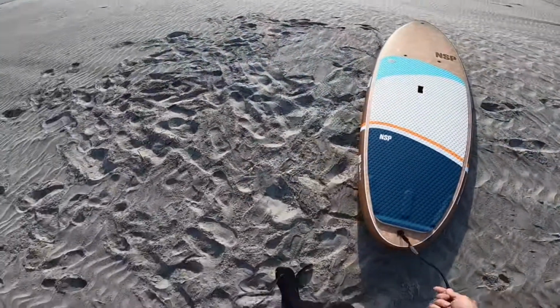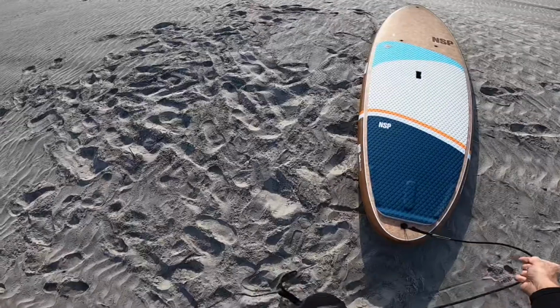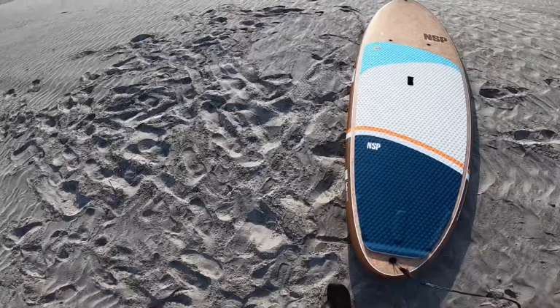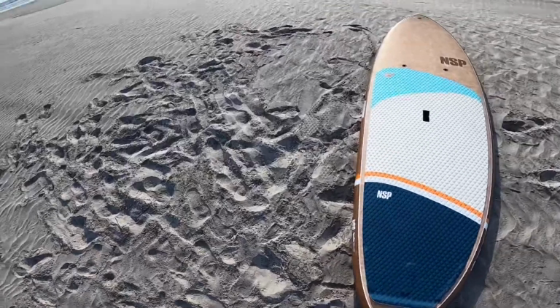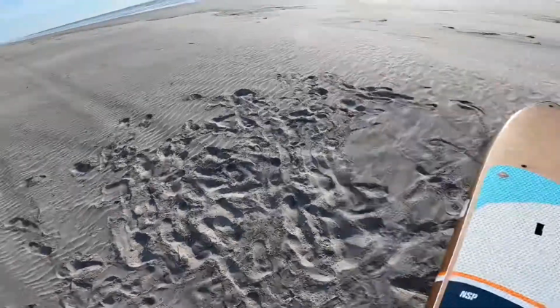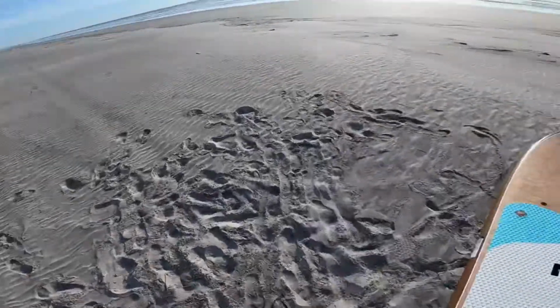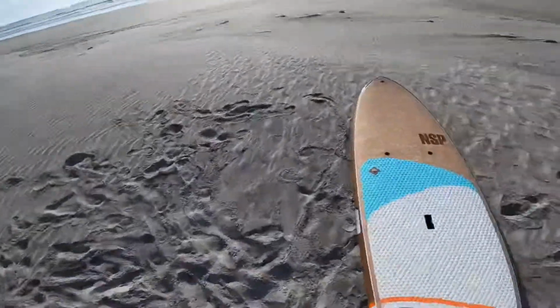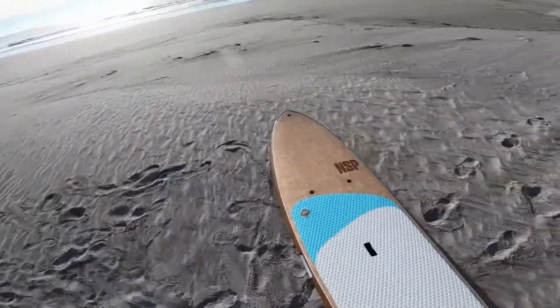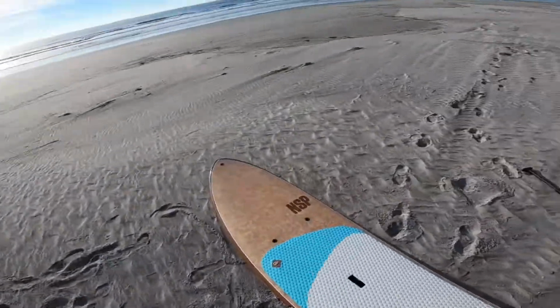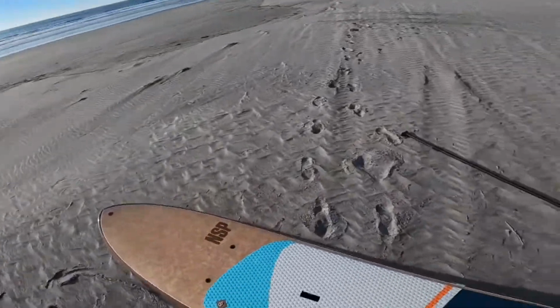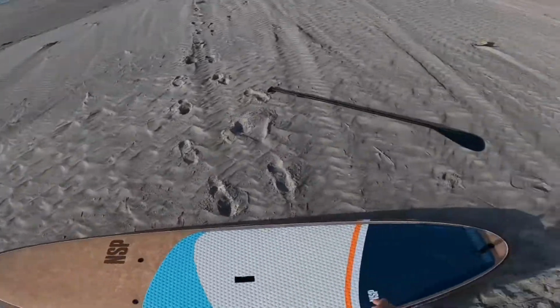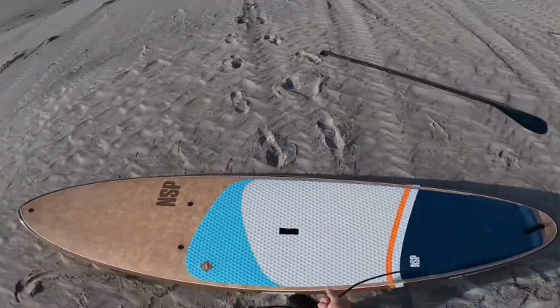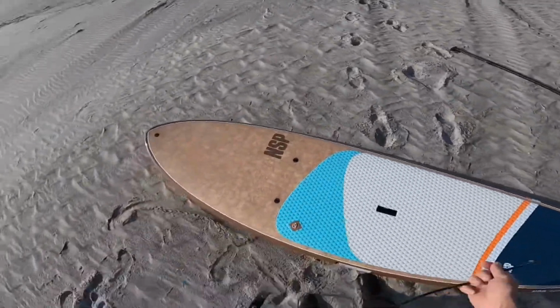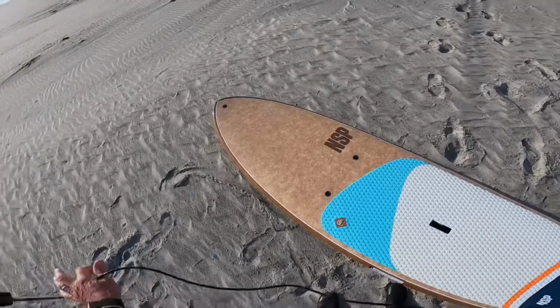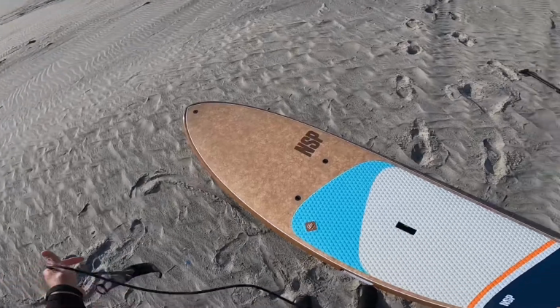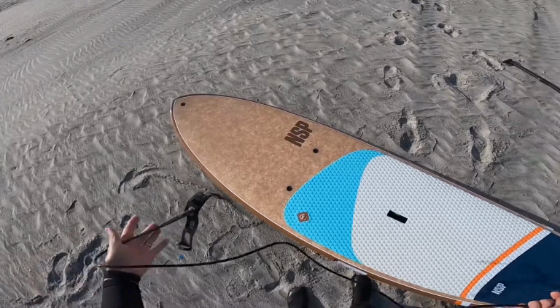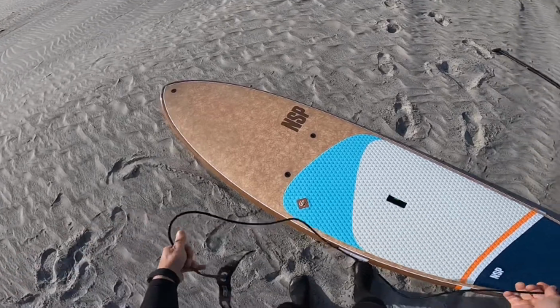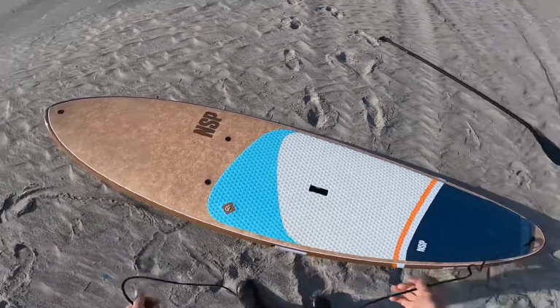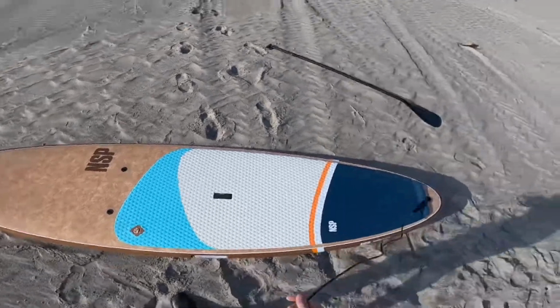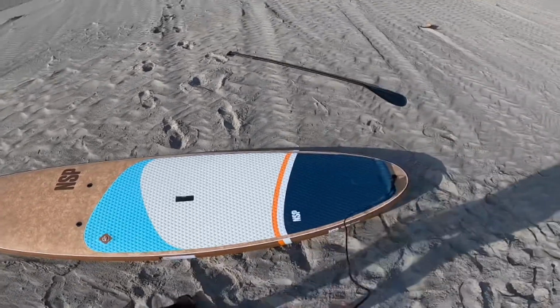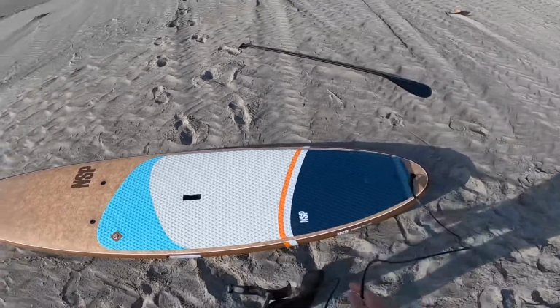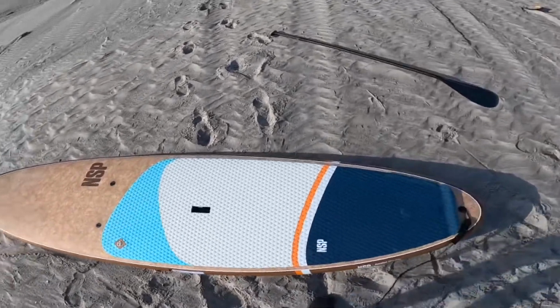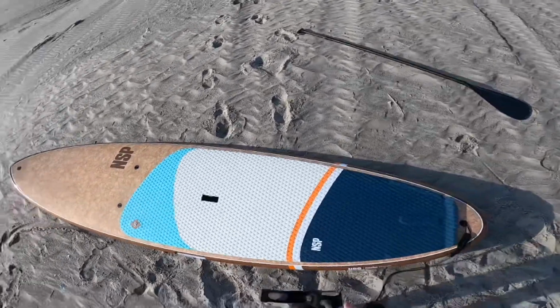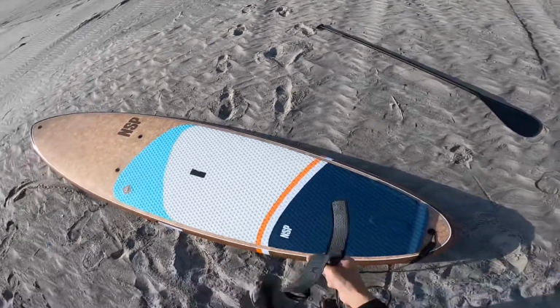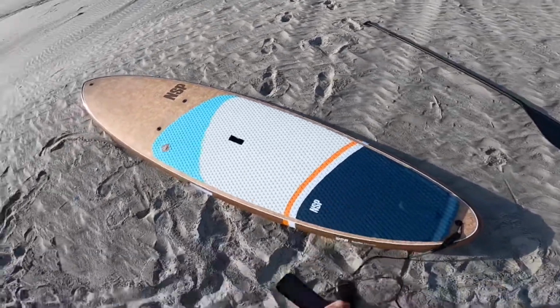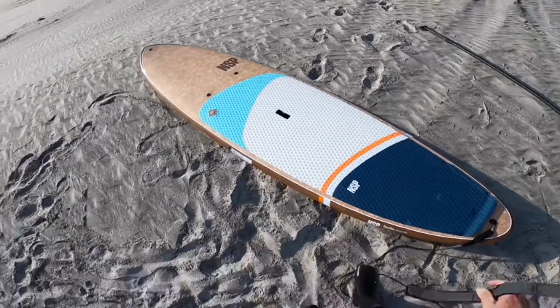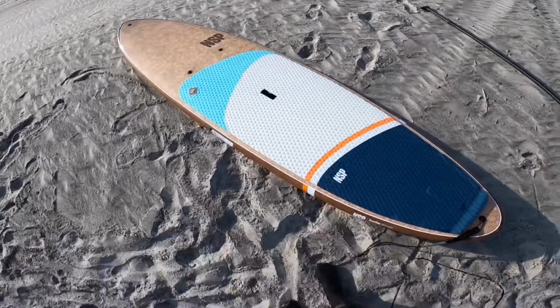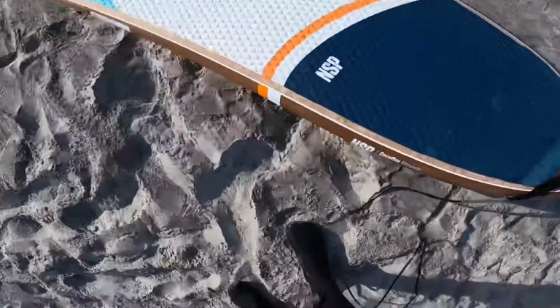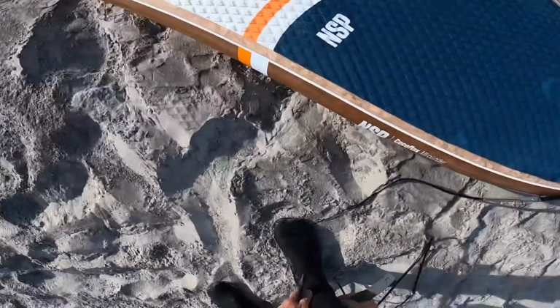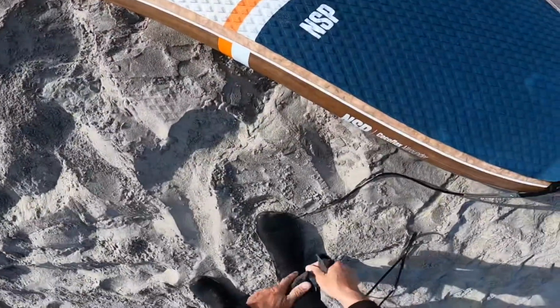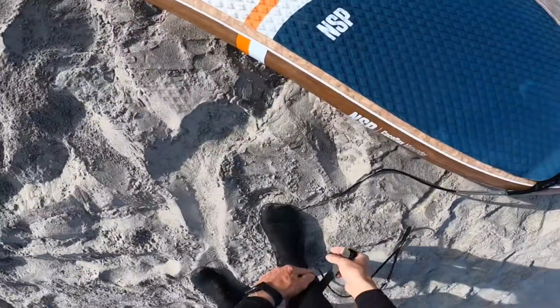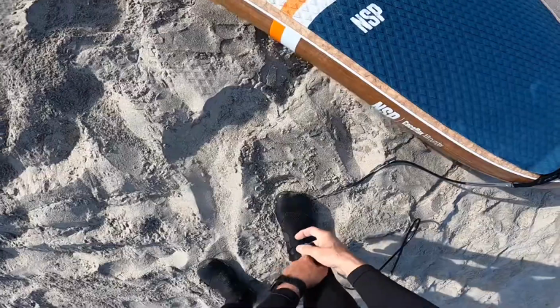When you're paddling, whether it's flat water or in the ocean surfing, you always want to have a leash. You want to have a substantial leash that's properly recommended for the sport and for the board, for the size of the board.